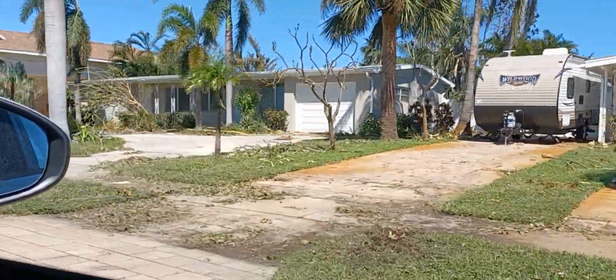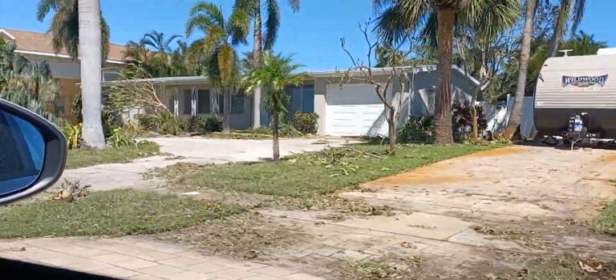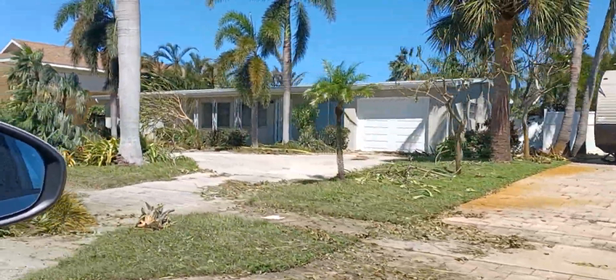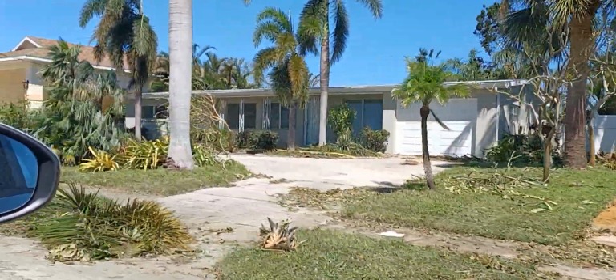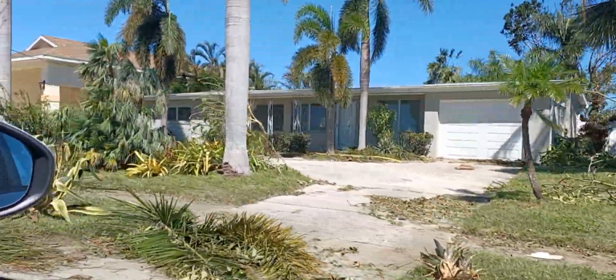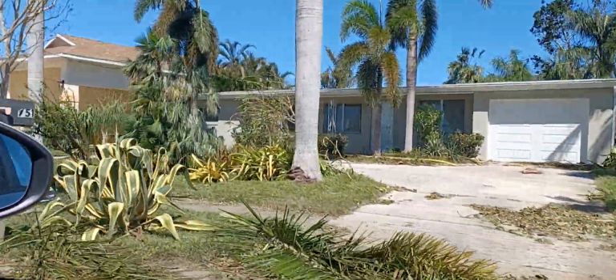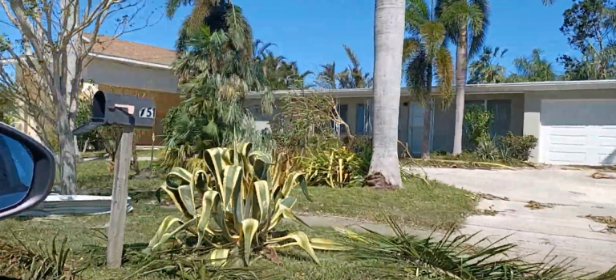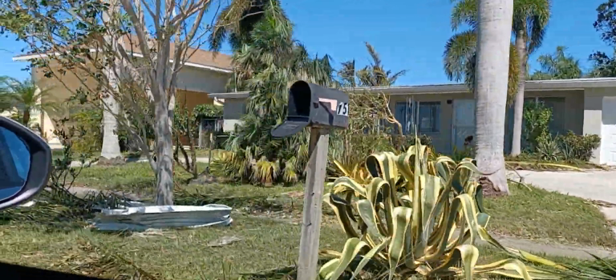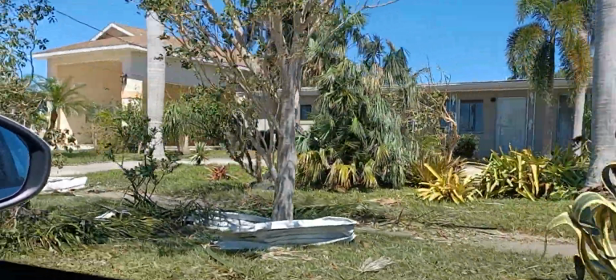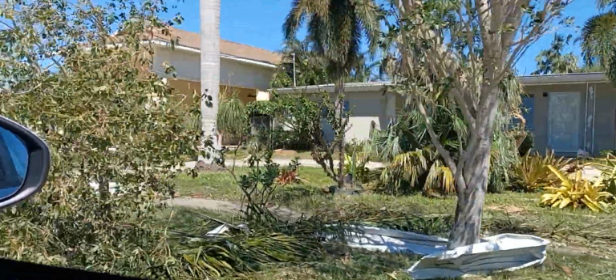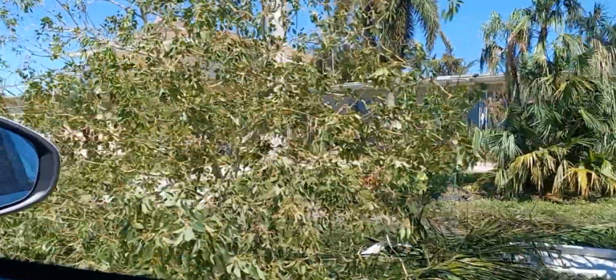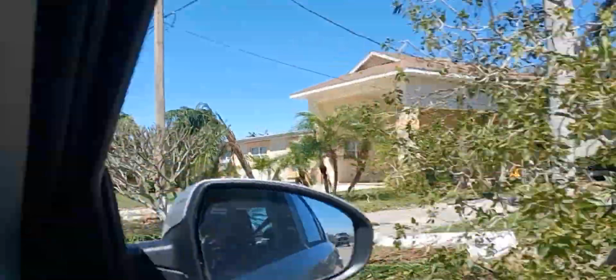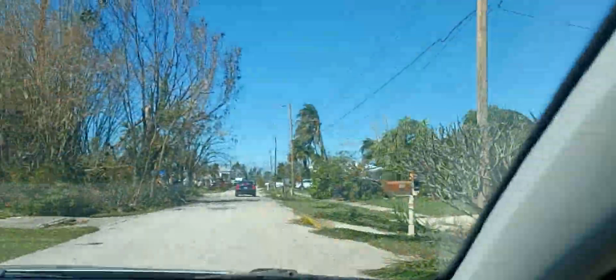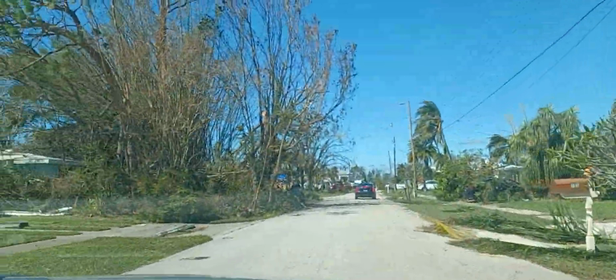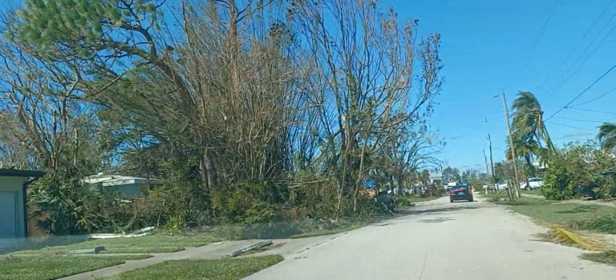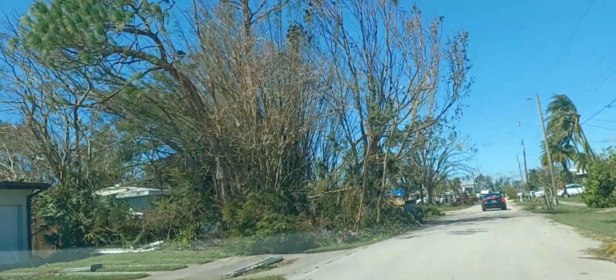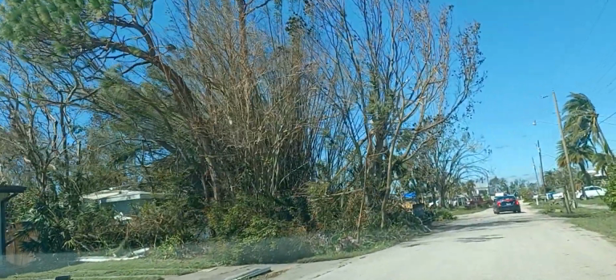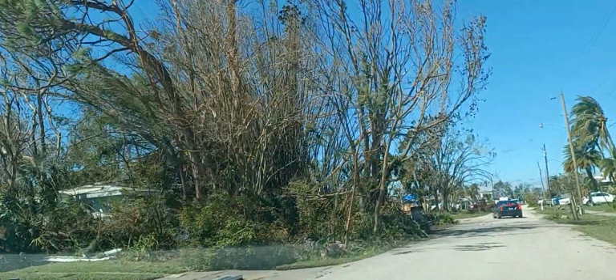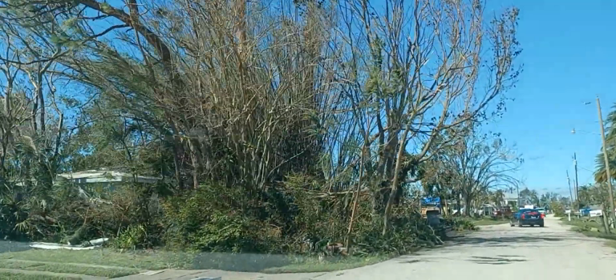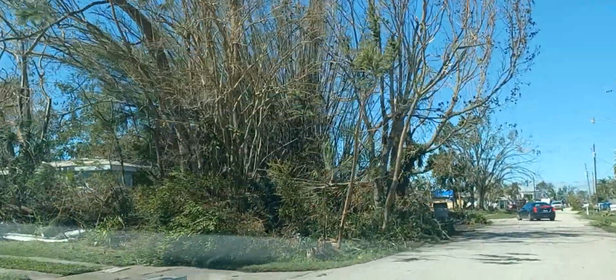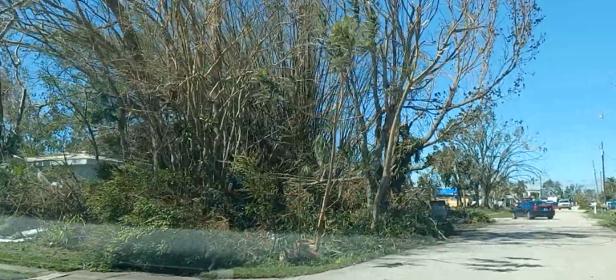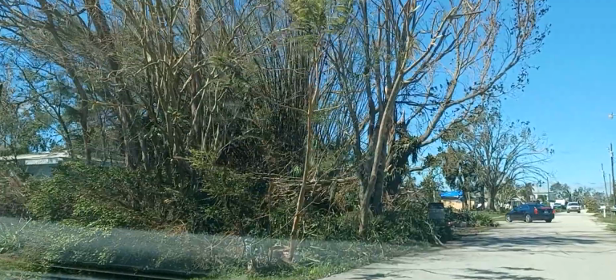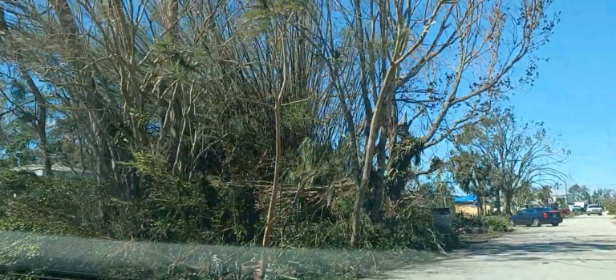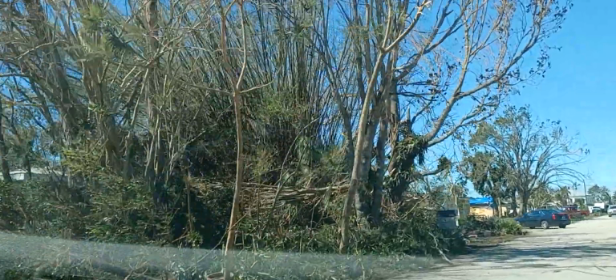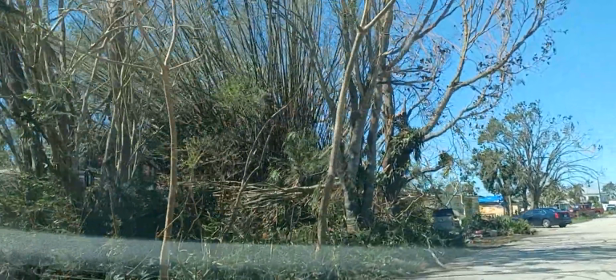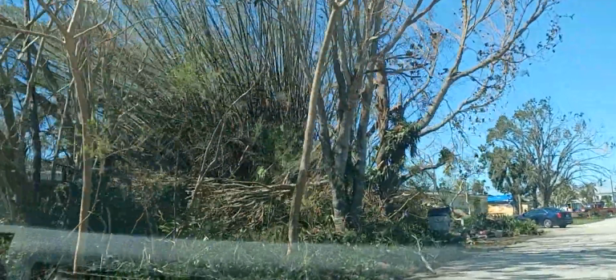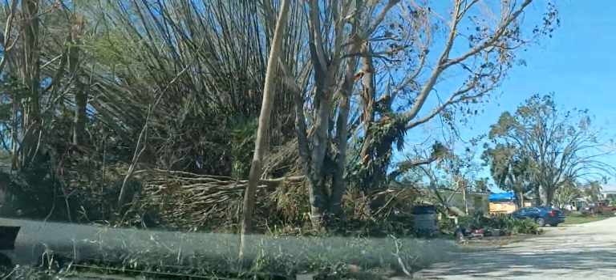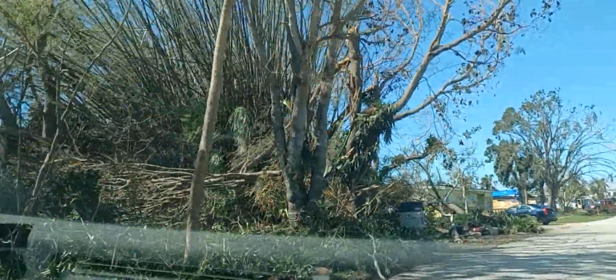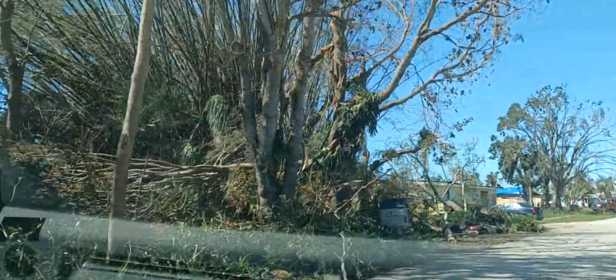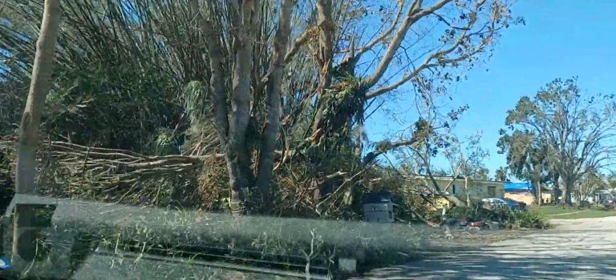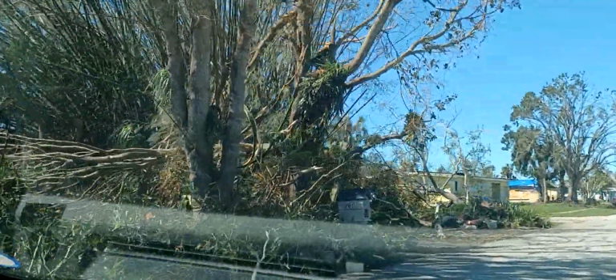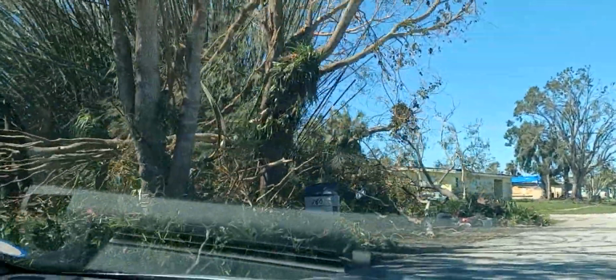Lots of roof damage, just like with our house. This is Doug, our landscaper. Since he didn't trim his trees very well, I guess Mother Nature decided to do it for him.